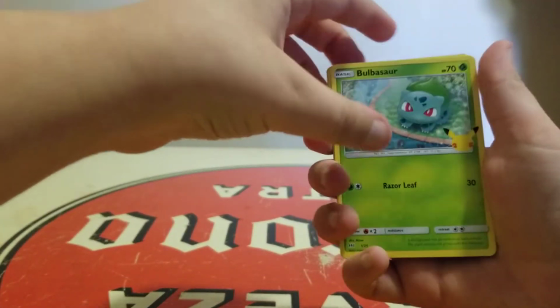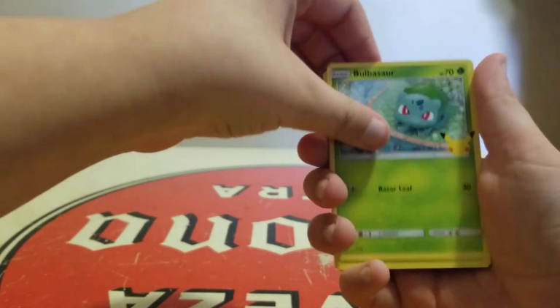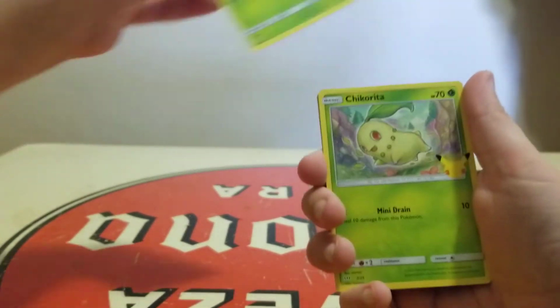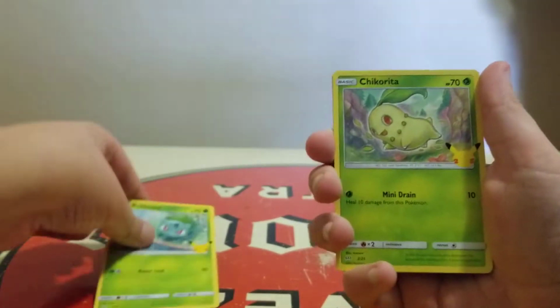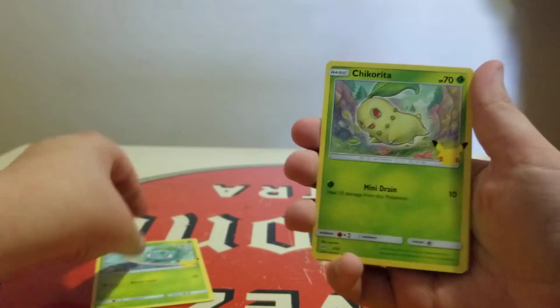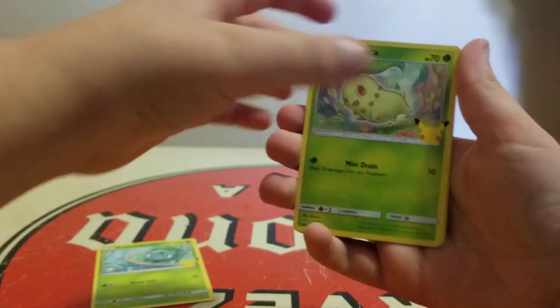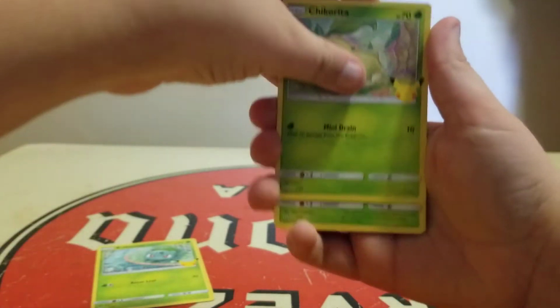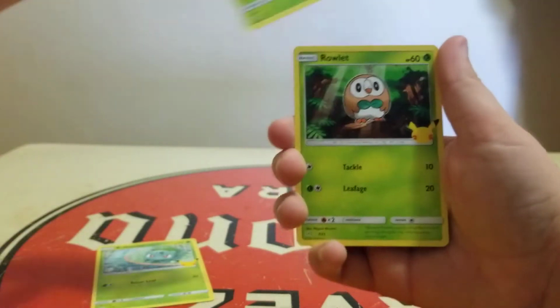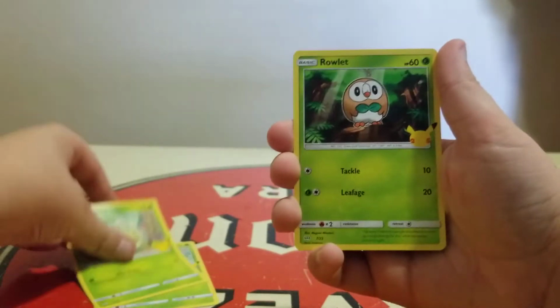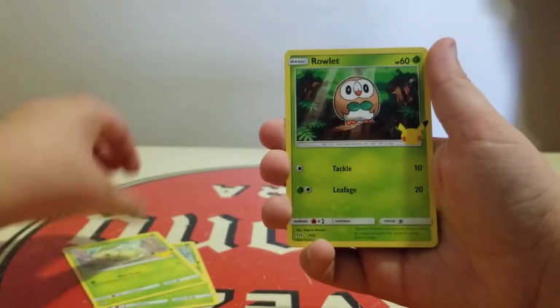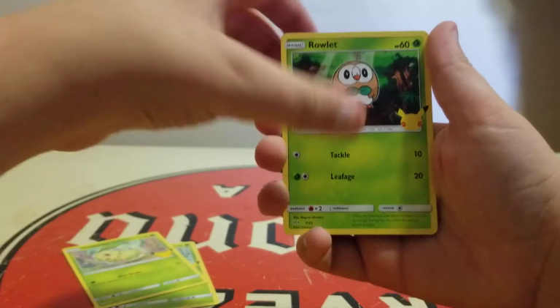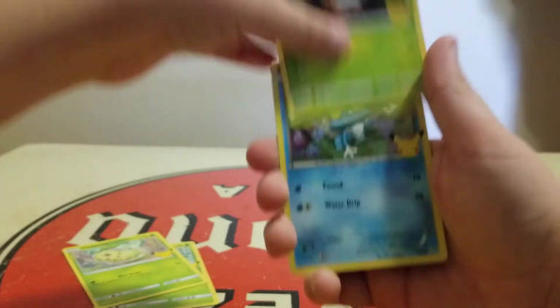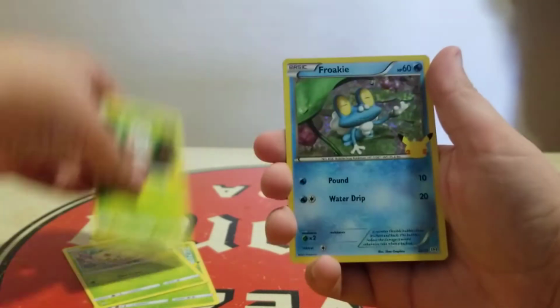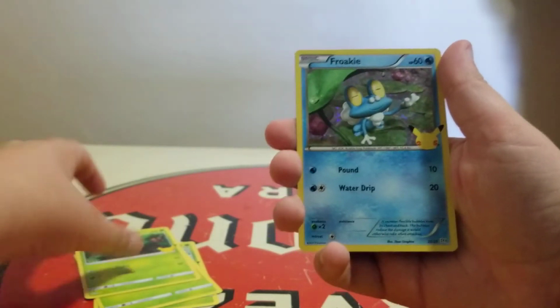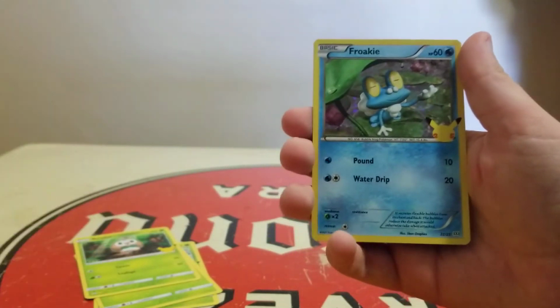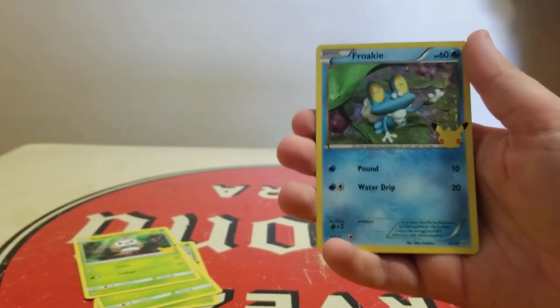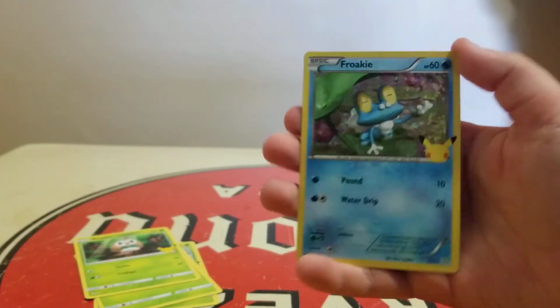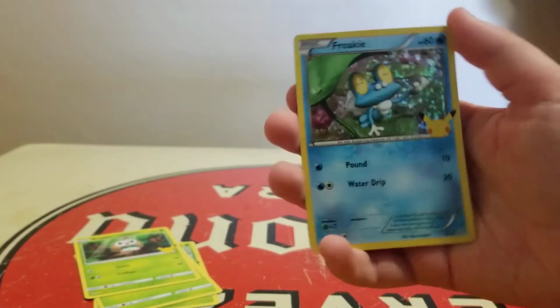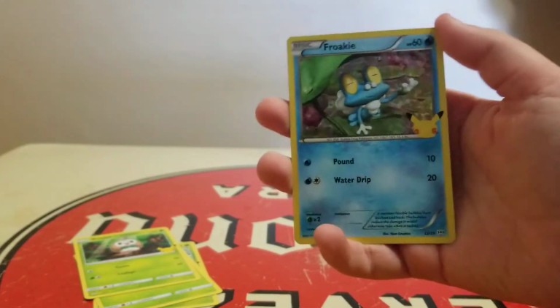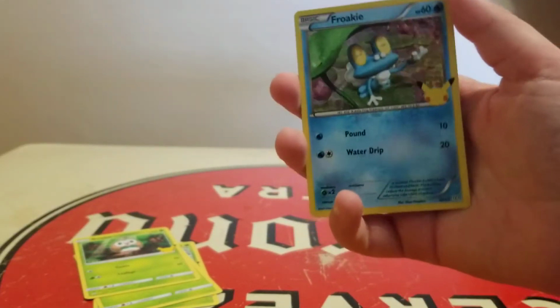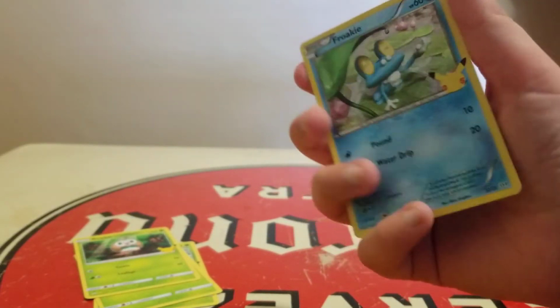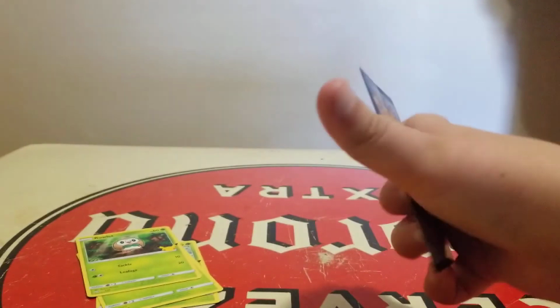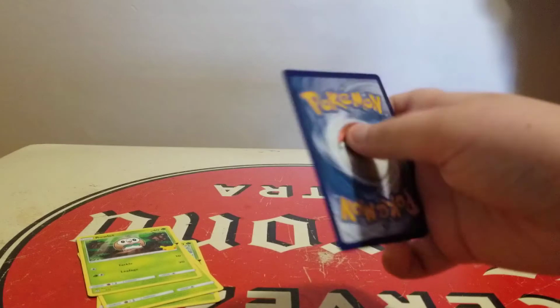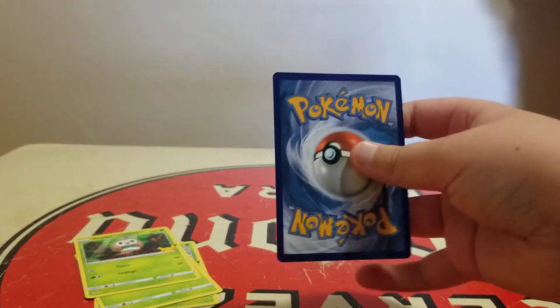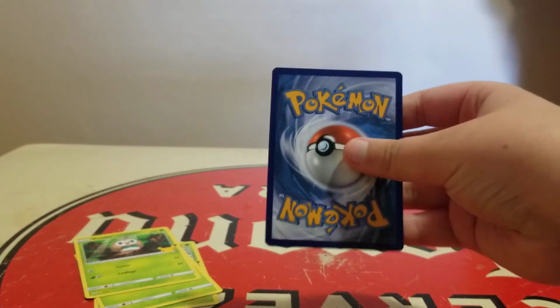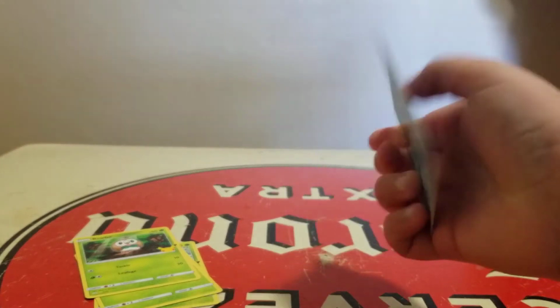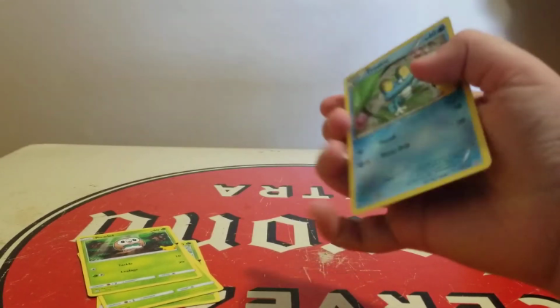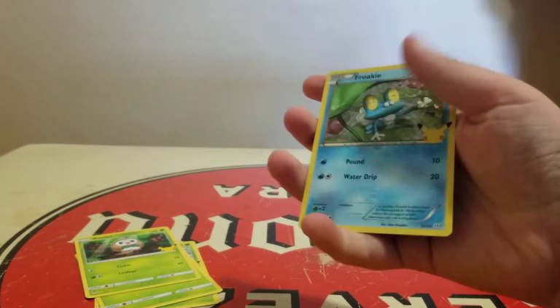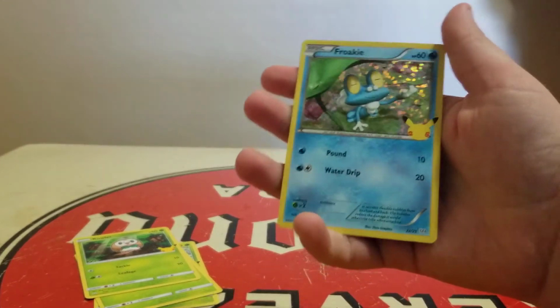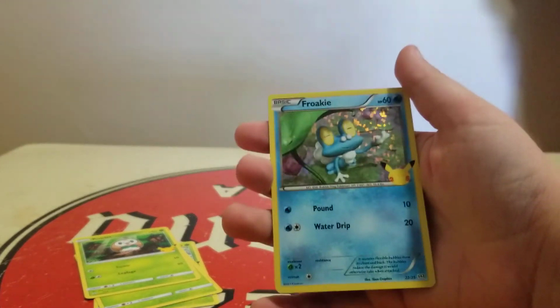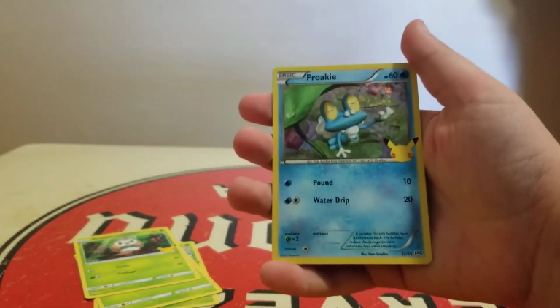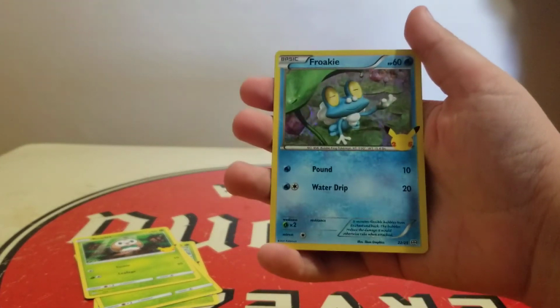Bulbasaur. Chikorita. Rowlet. And our holo's a Froakie. Nice McDonald's Pokémon cards.